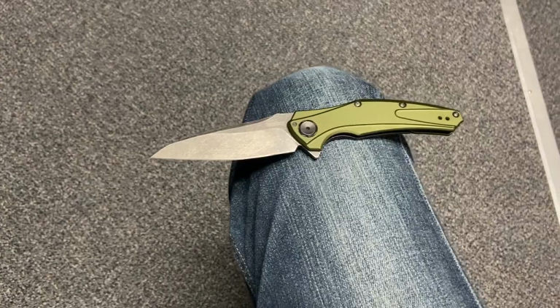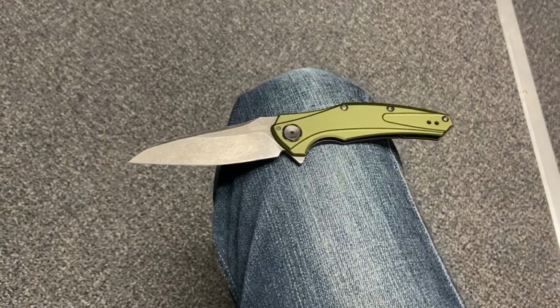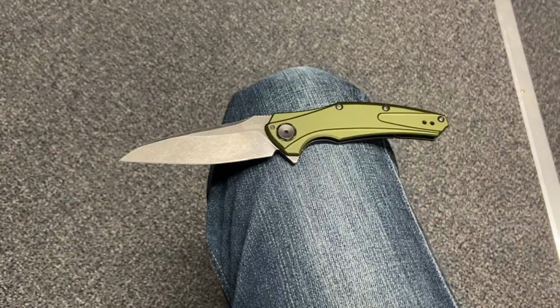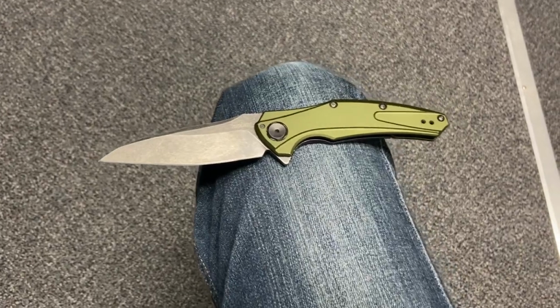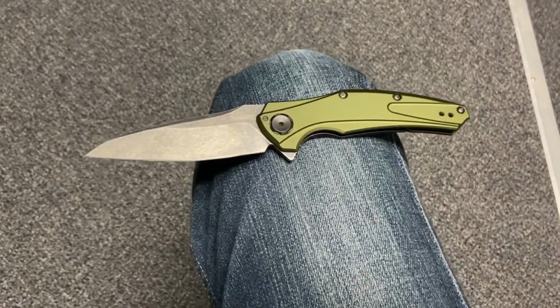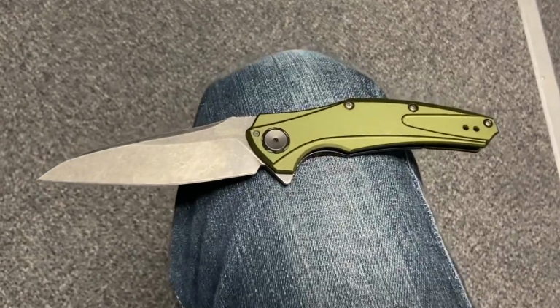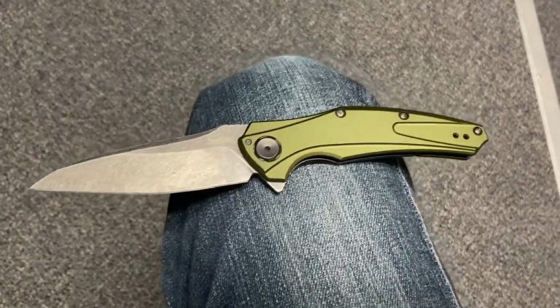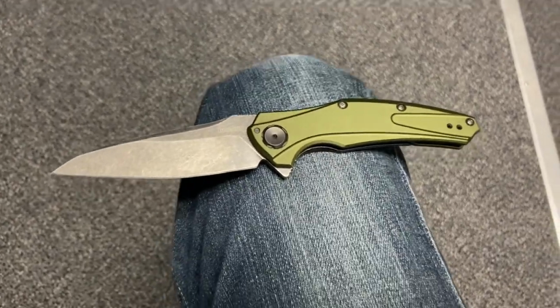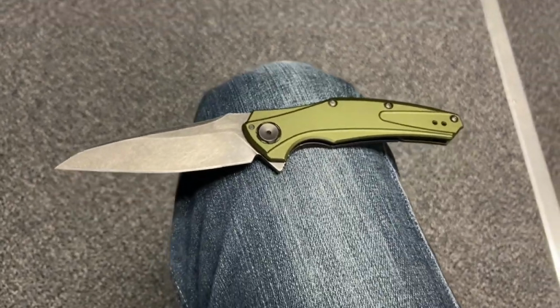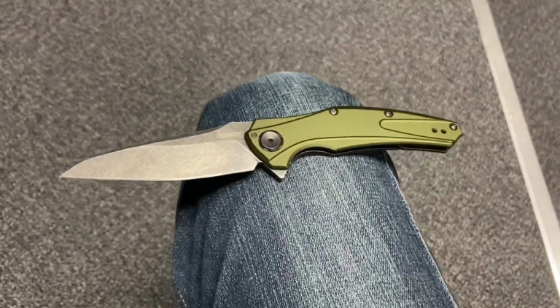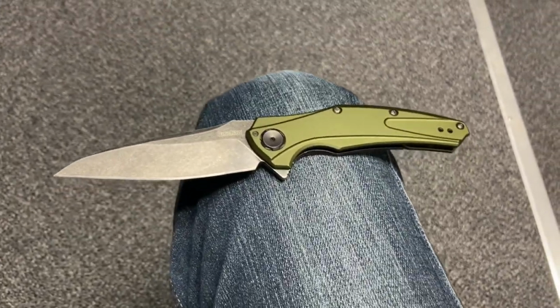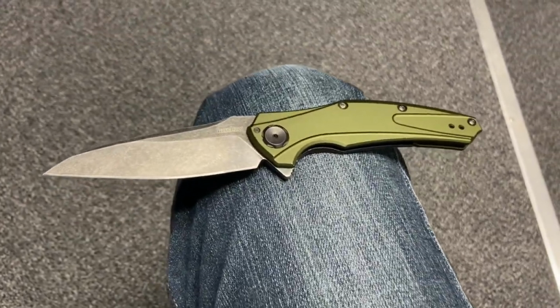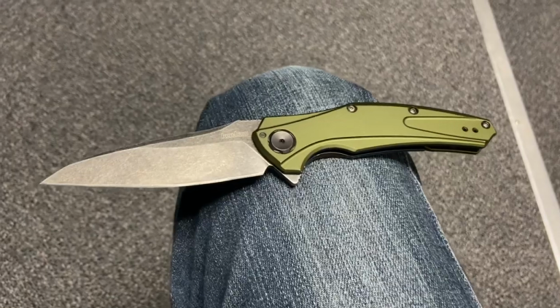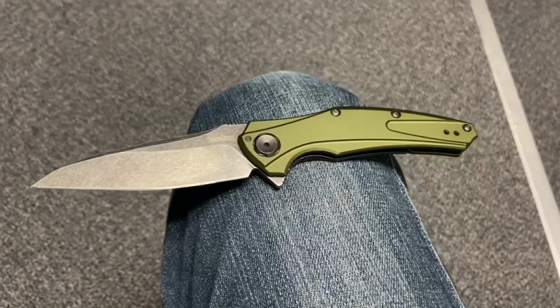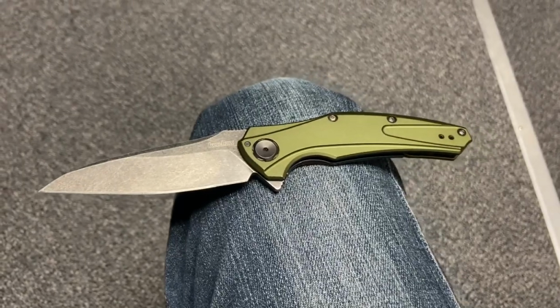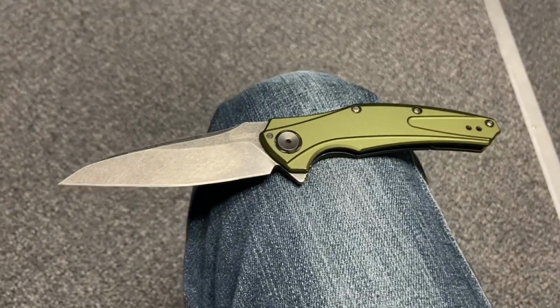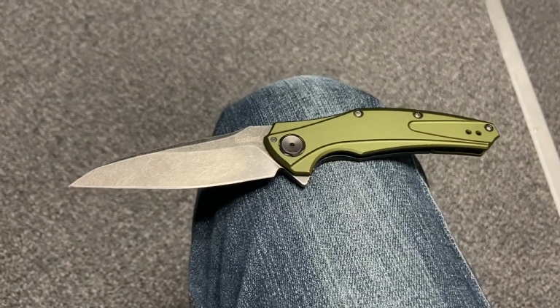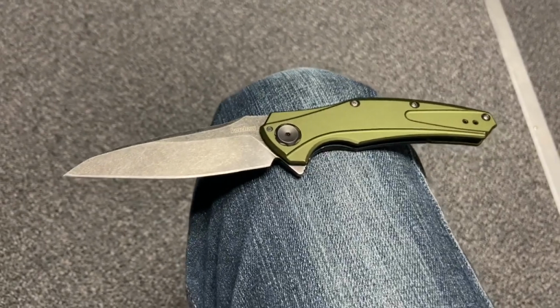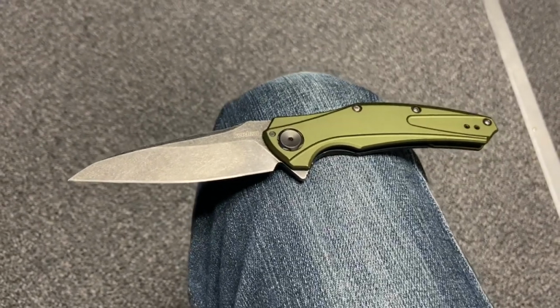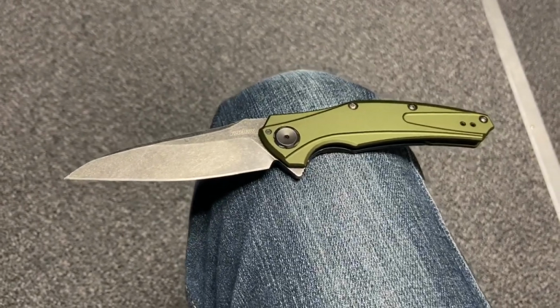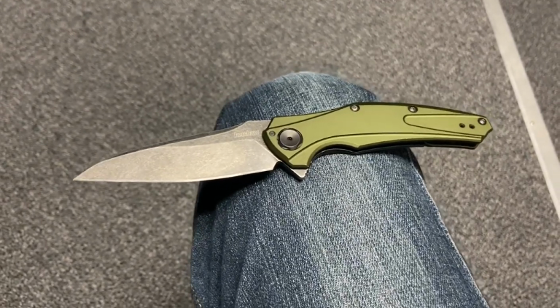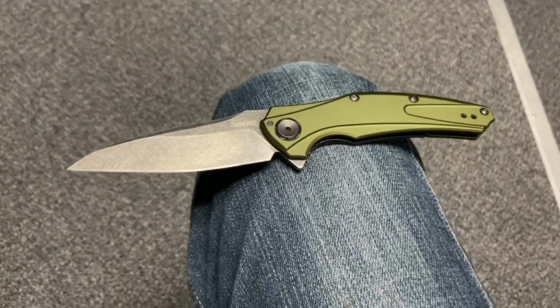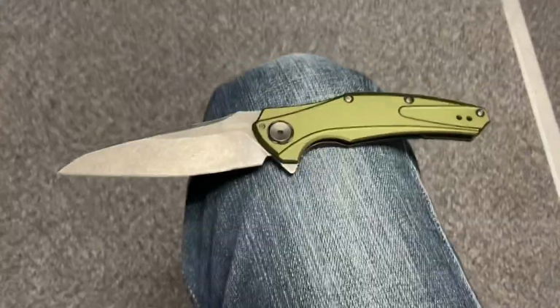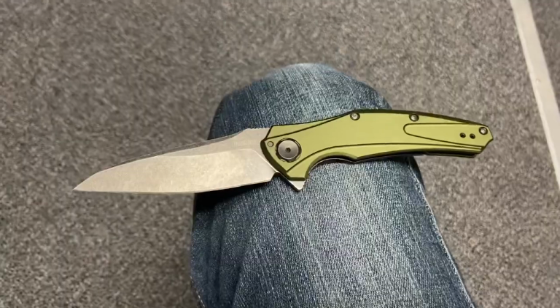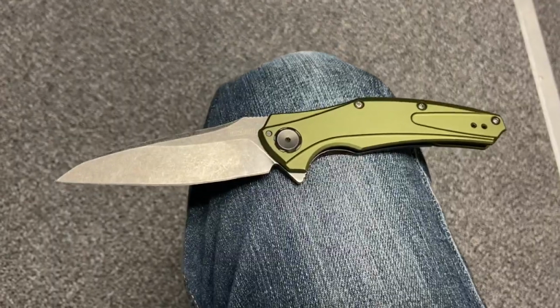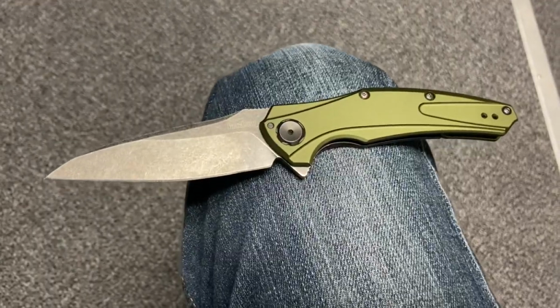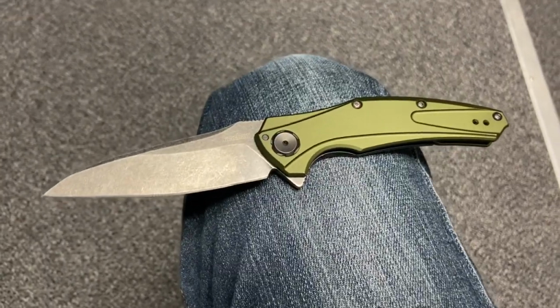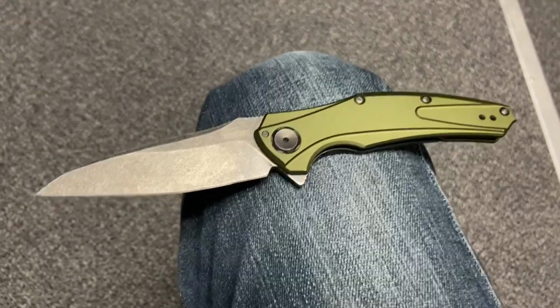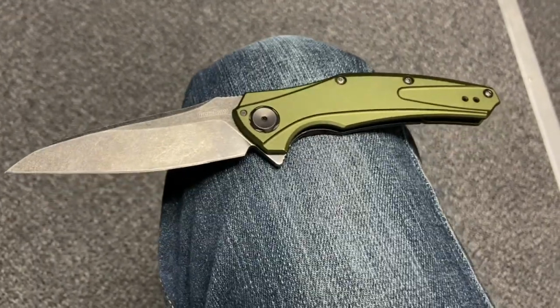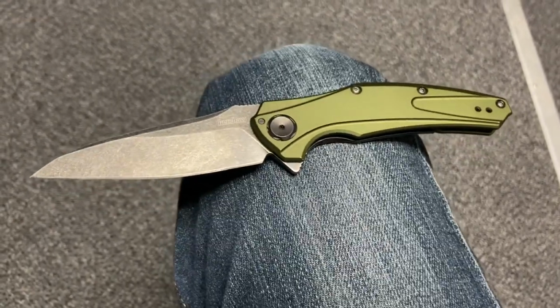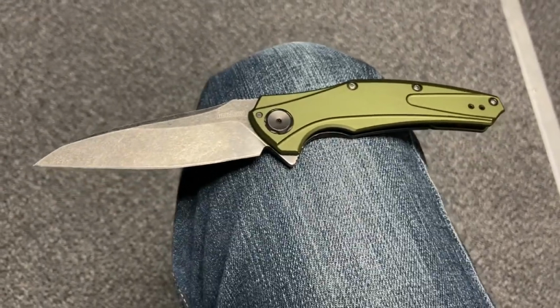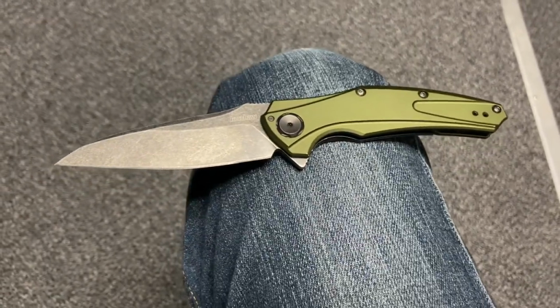I just wanted to do a quick collection selection video on this knife, which has been in the collection for a short time. I am moving it along to my brother Vic shortly, because I think he will dig this knife and I'm just not carrying it.